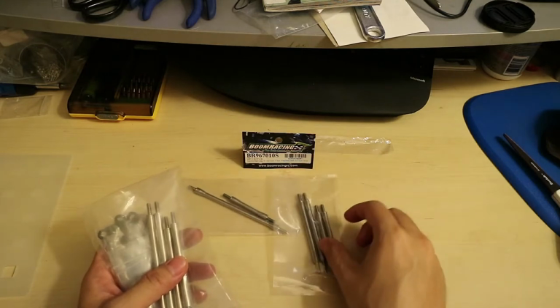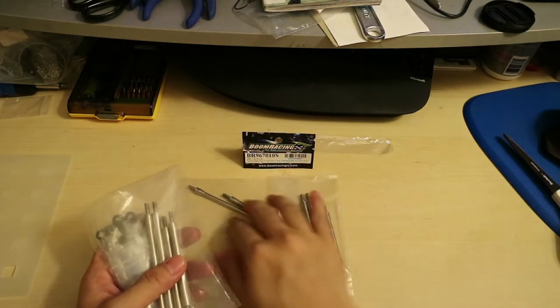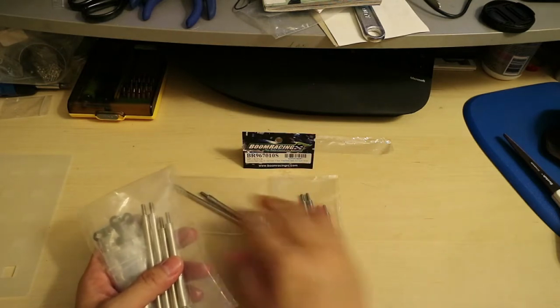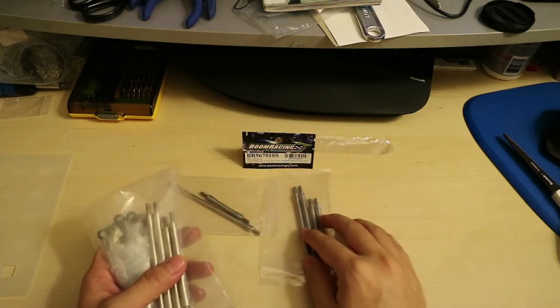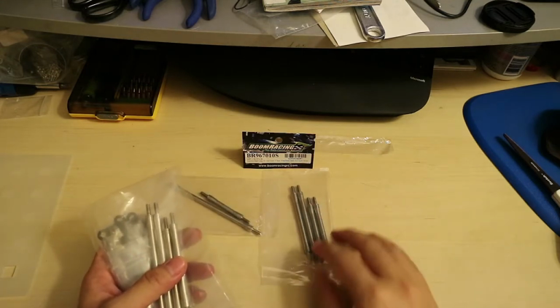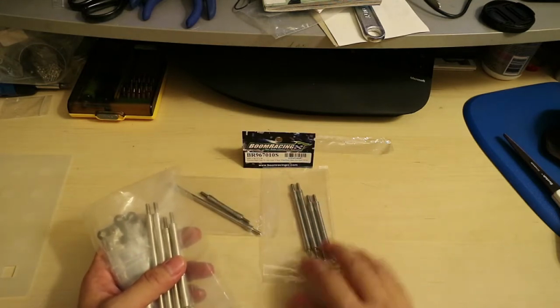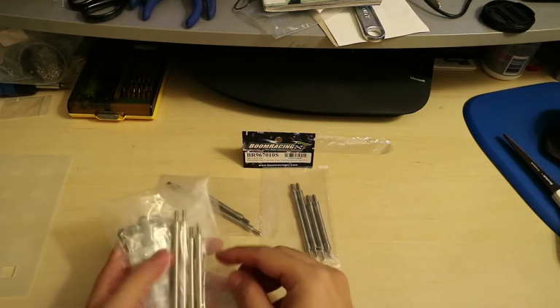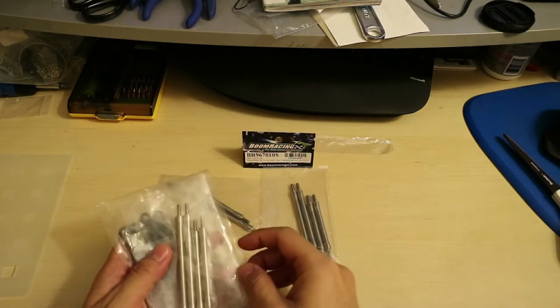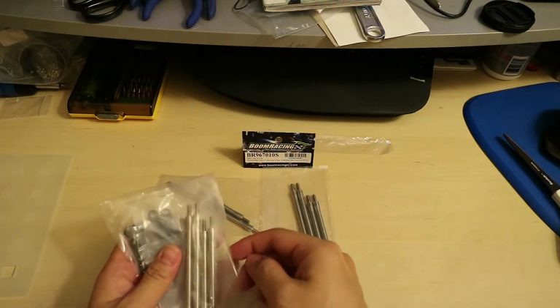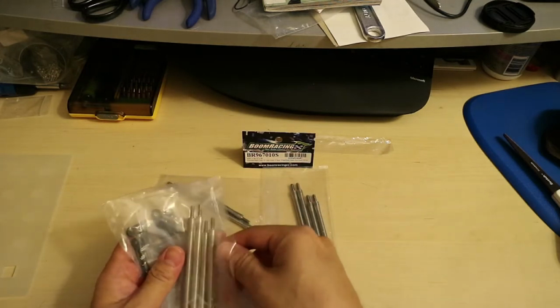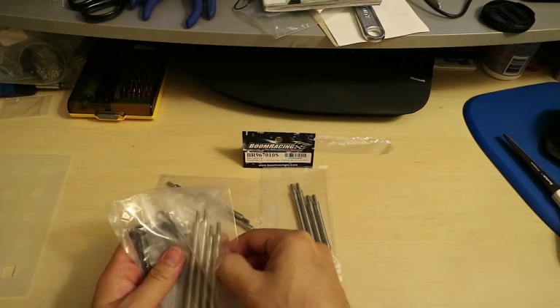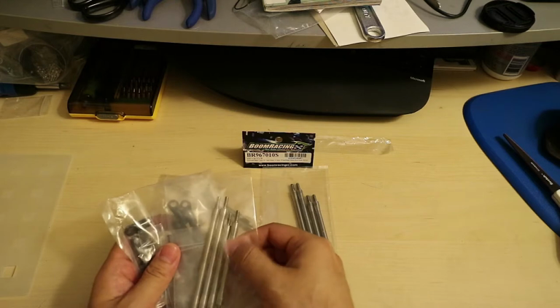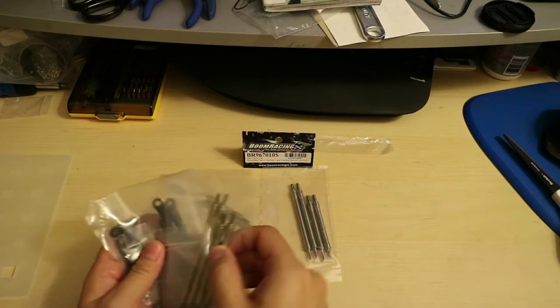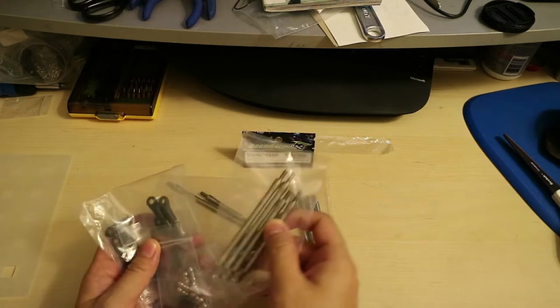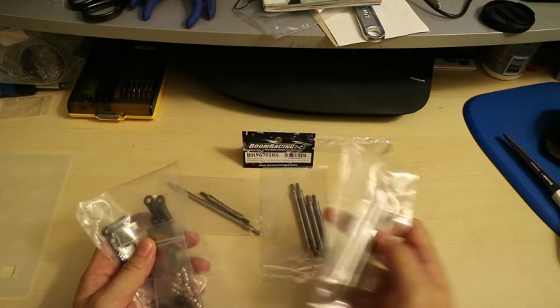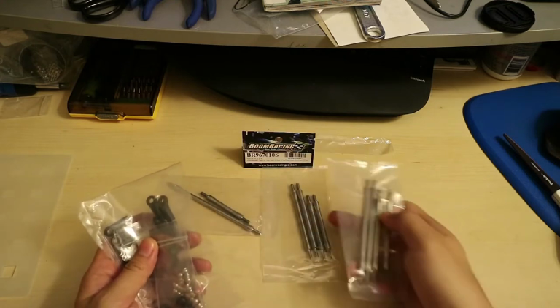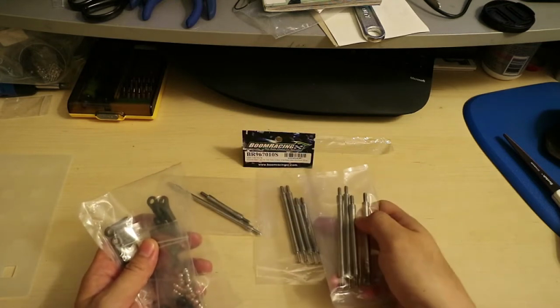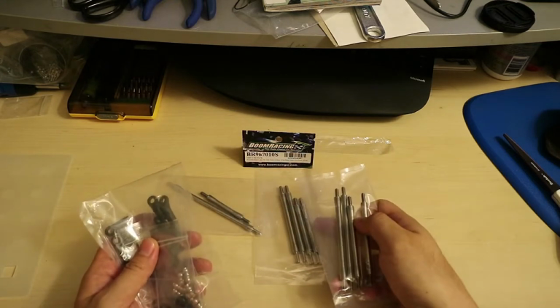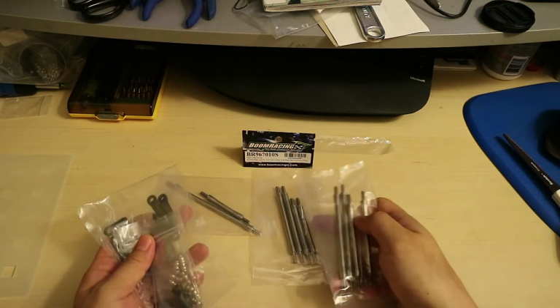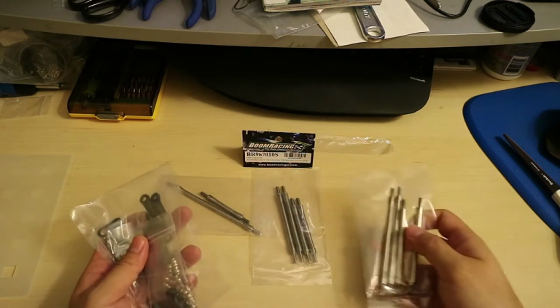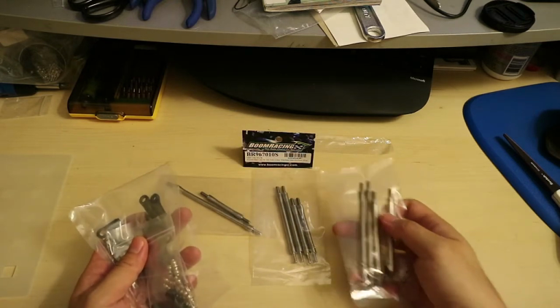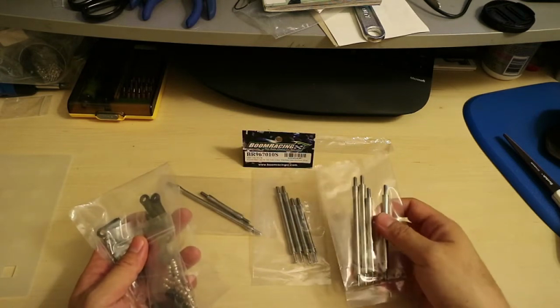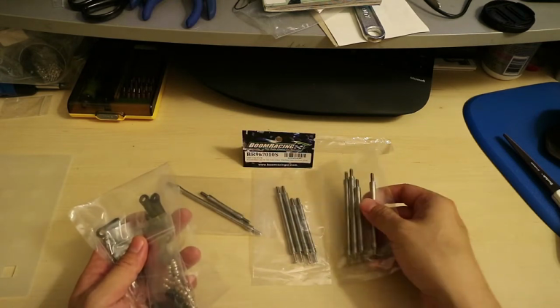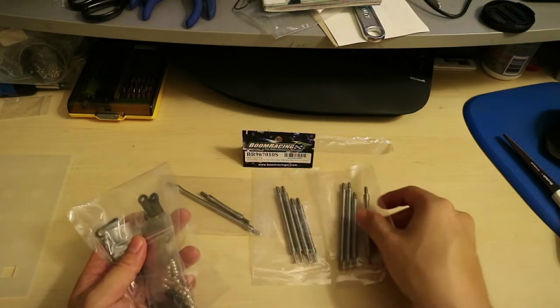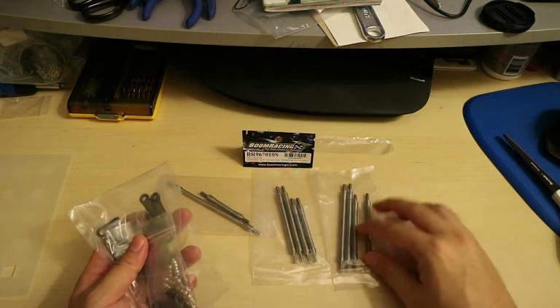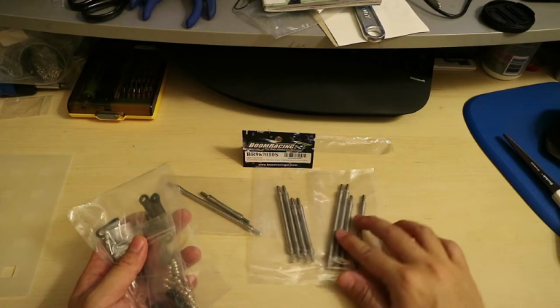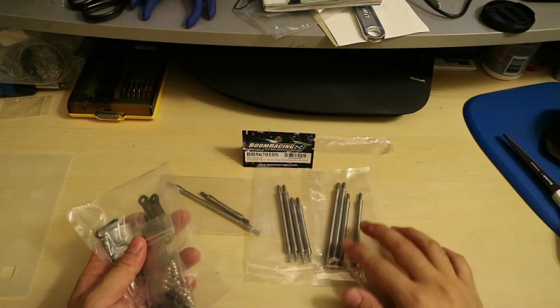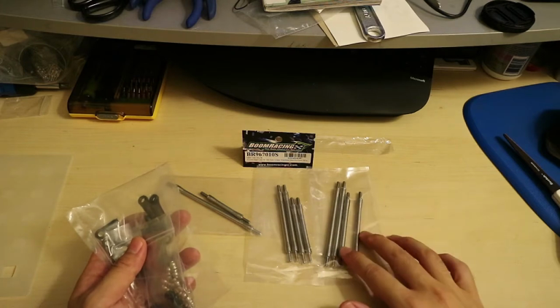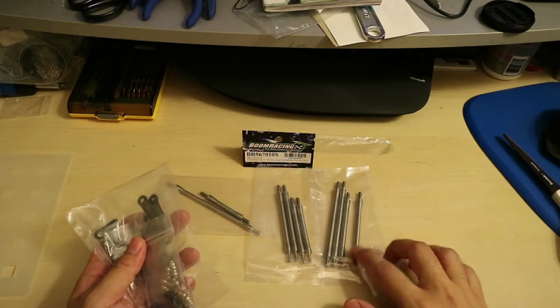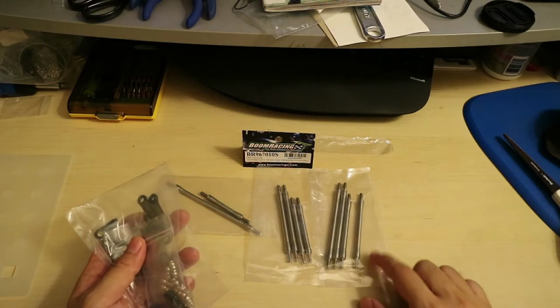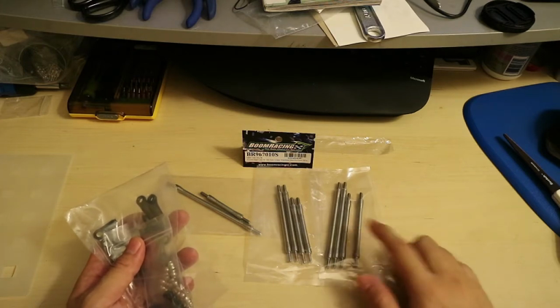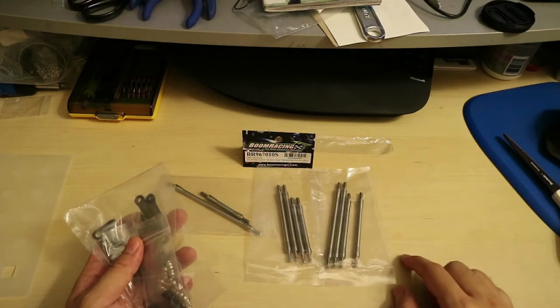Here's one set of upper and lower links. I'm assuming this is the front because it's a little bit shorter, and these would be the rear links — upper and lower.